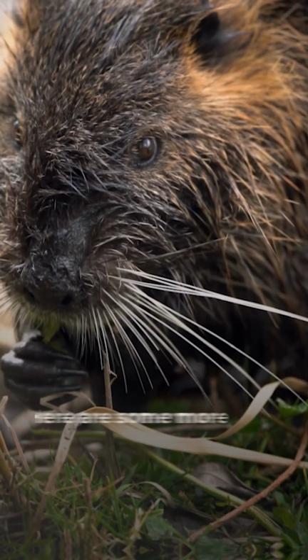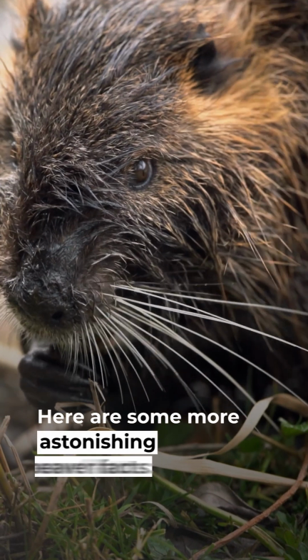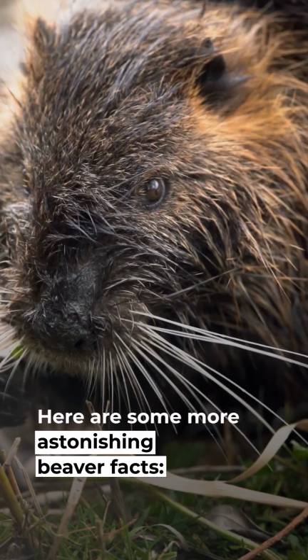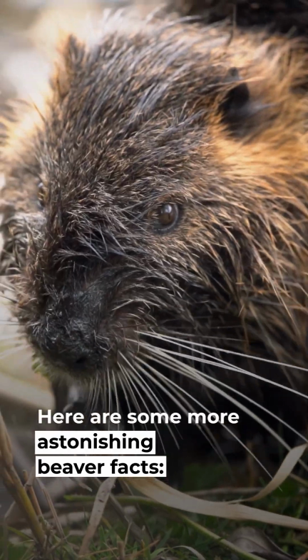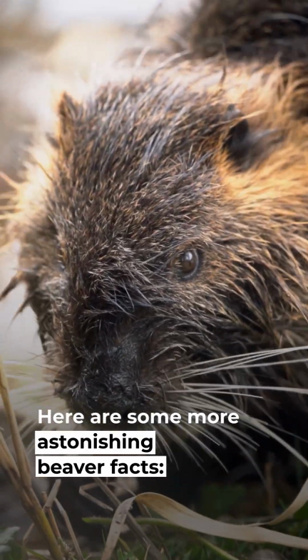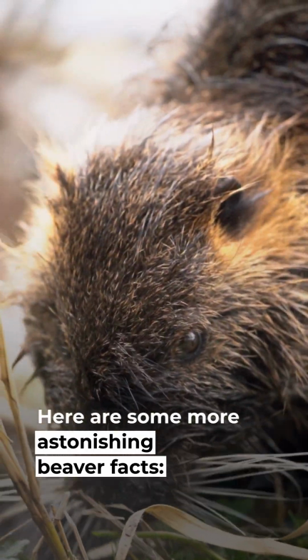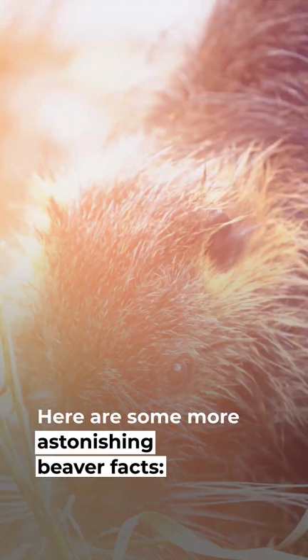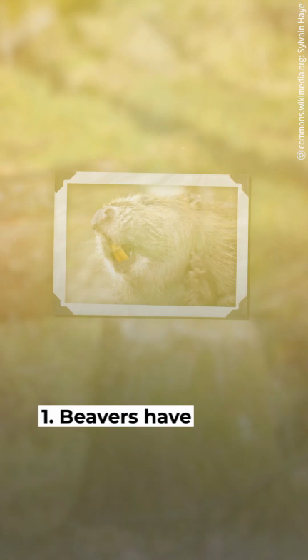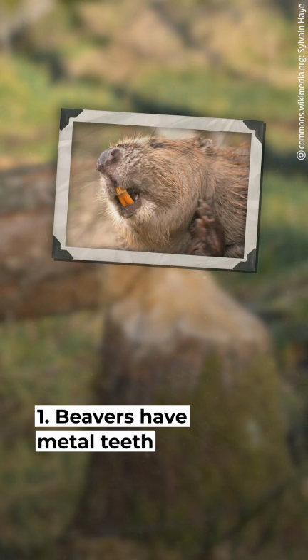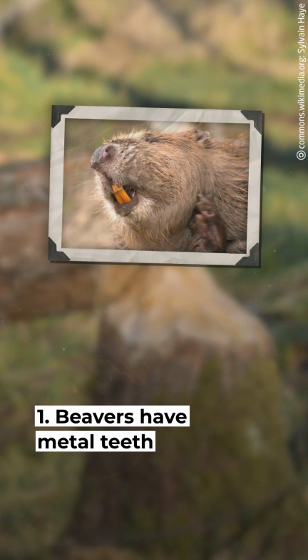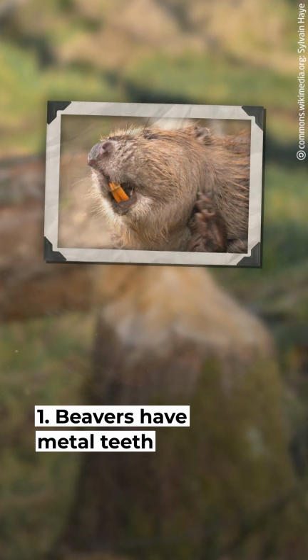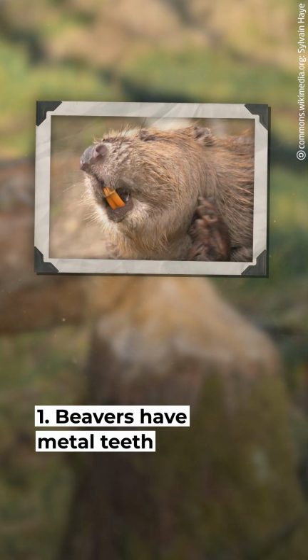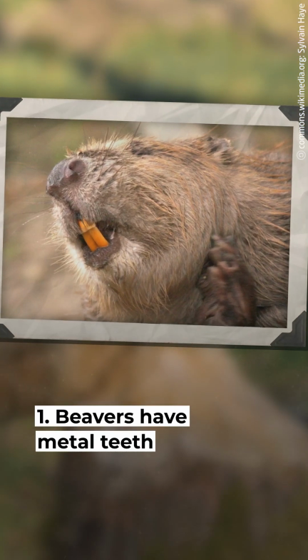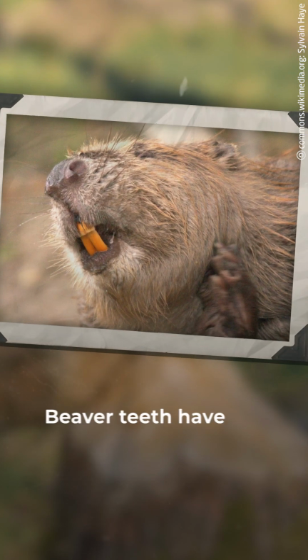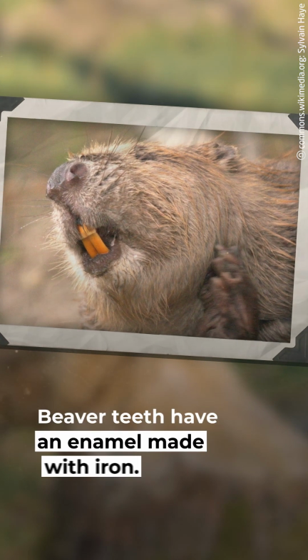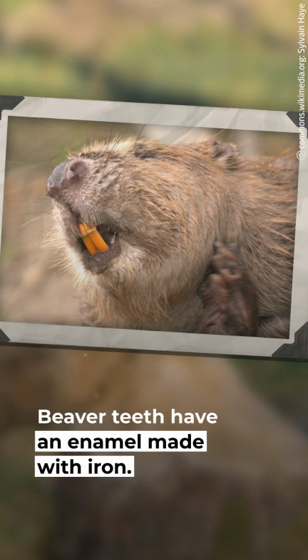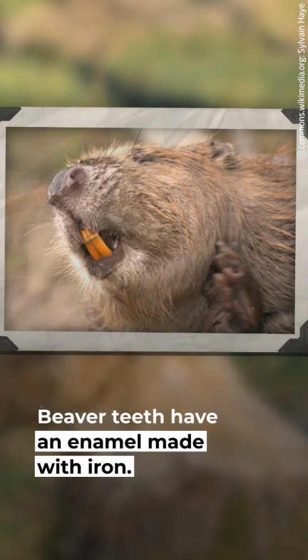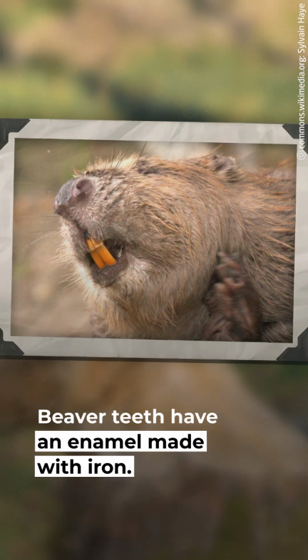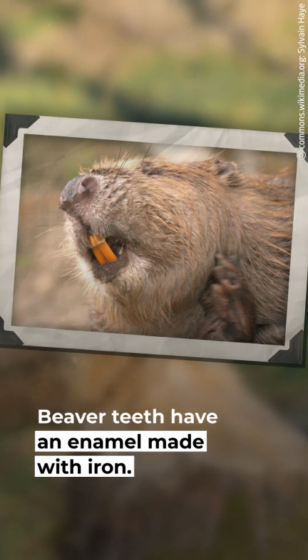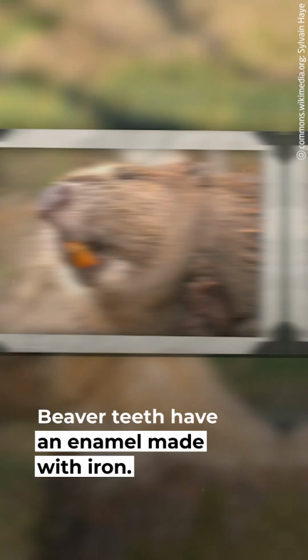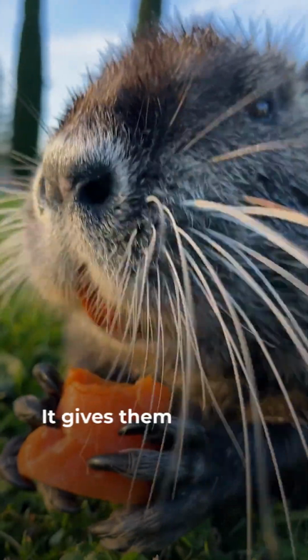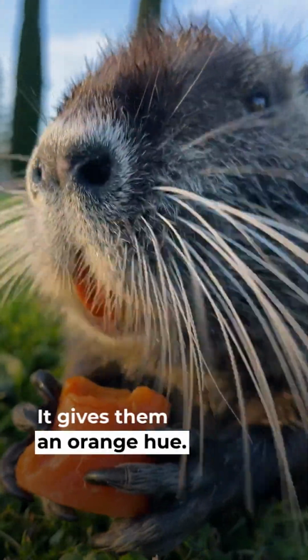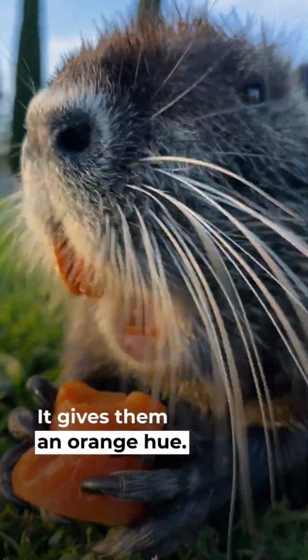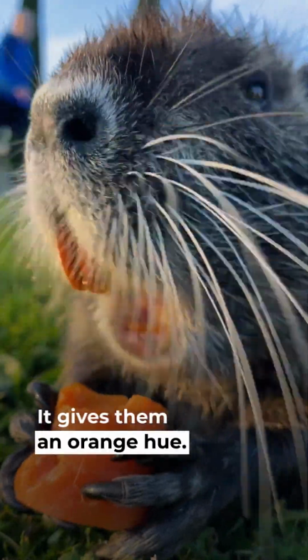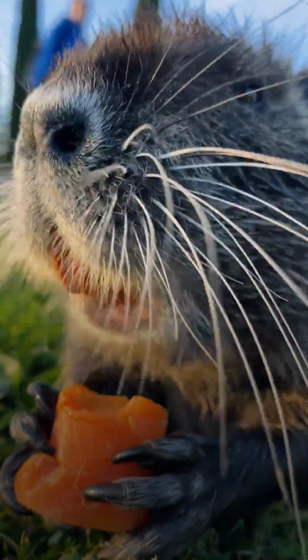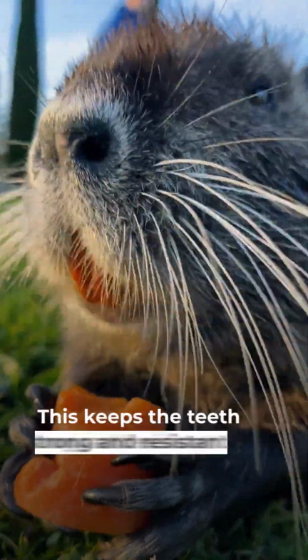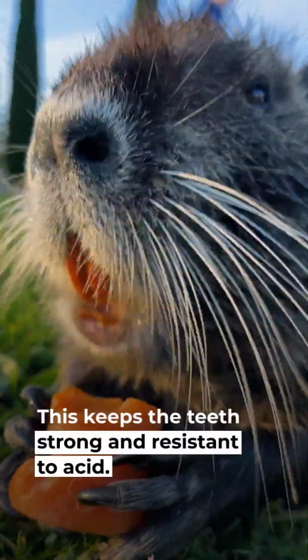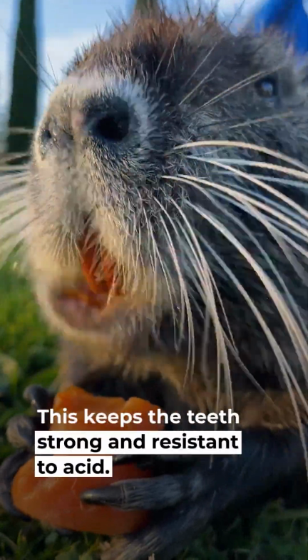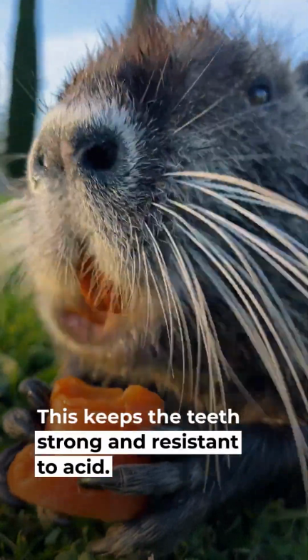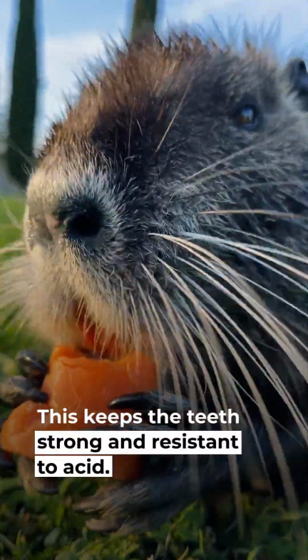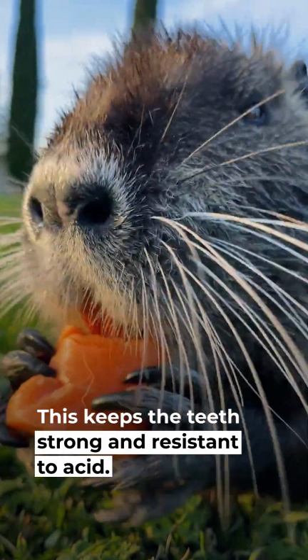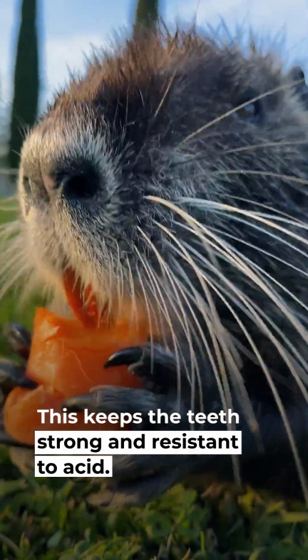Here are some more astonishing beaver facts. First, beavers have metal teeth. Beaver teeth have an enamel made with iron, which gives them an orange hue. This keeps the teeth strong and resistant to acid.